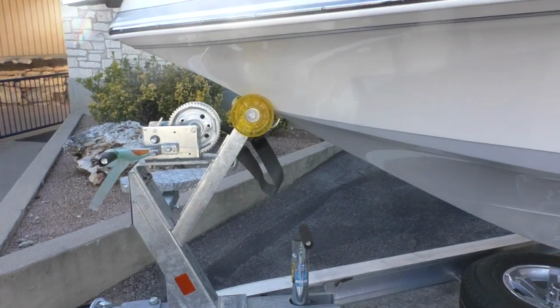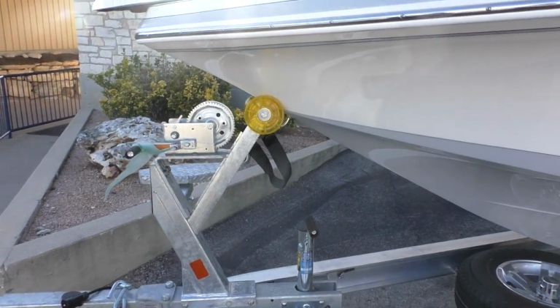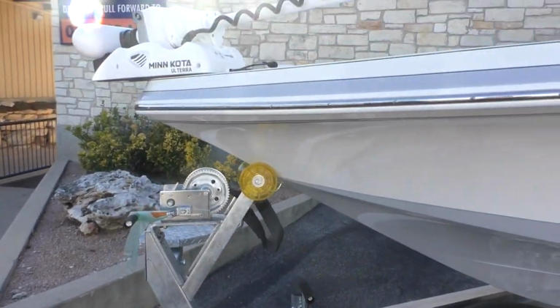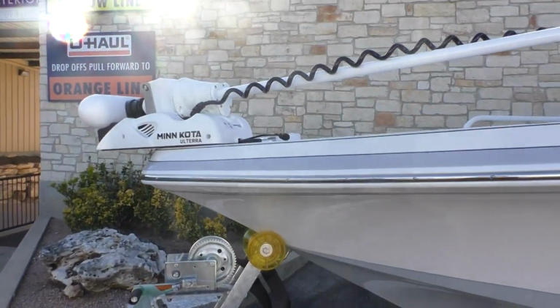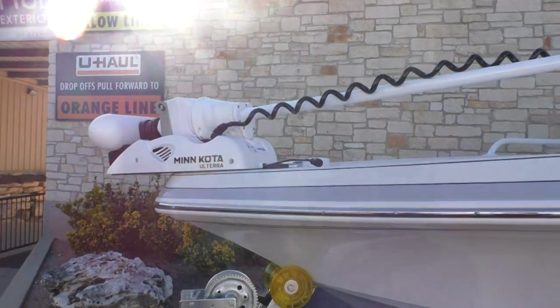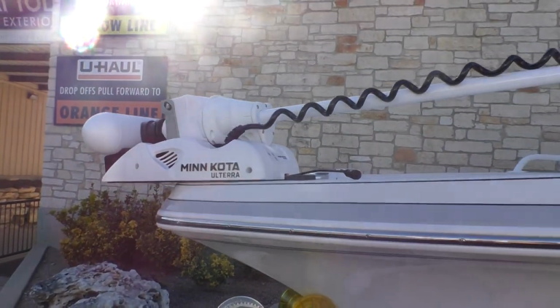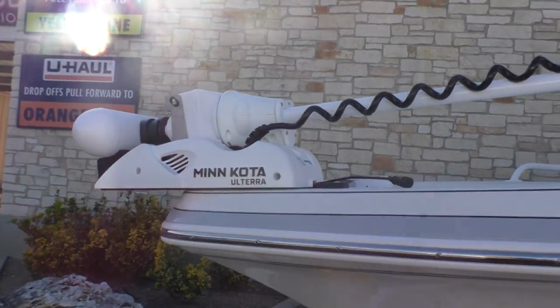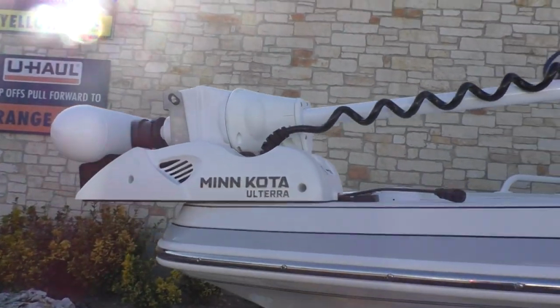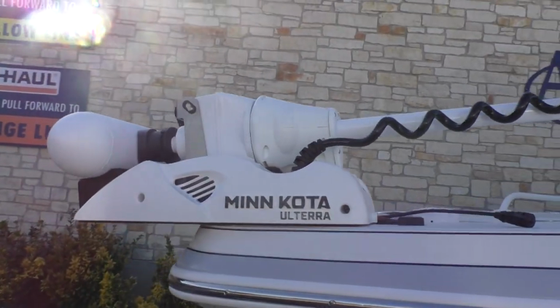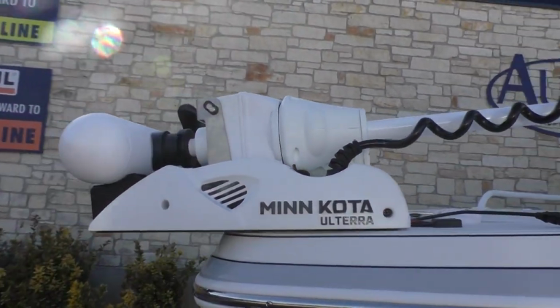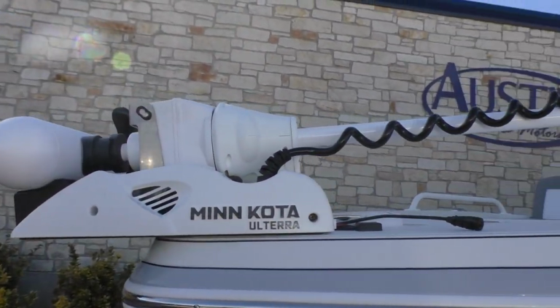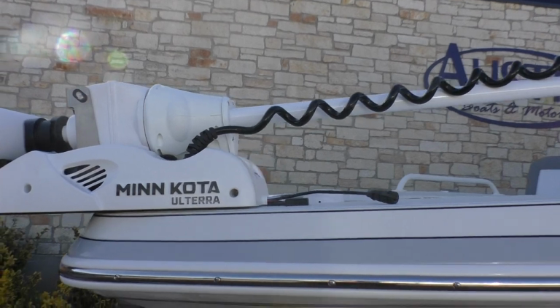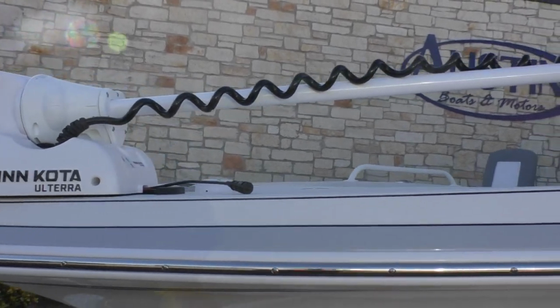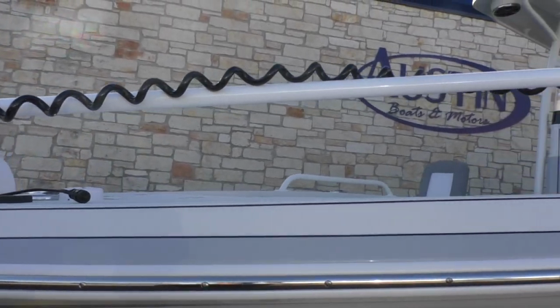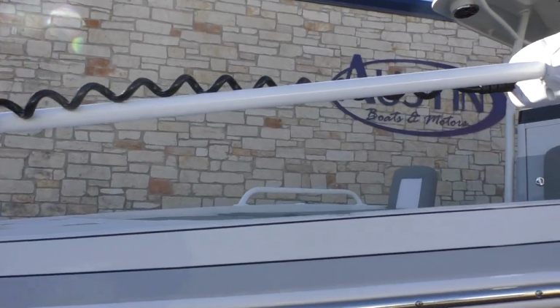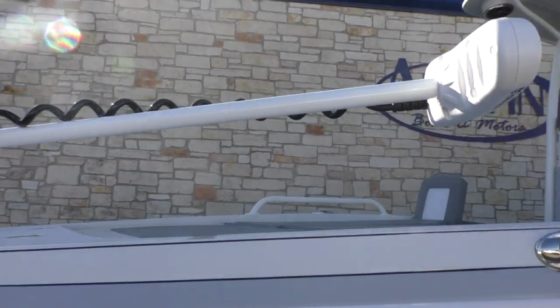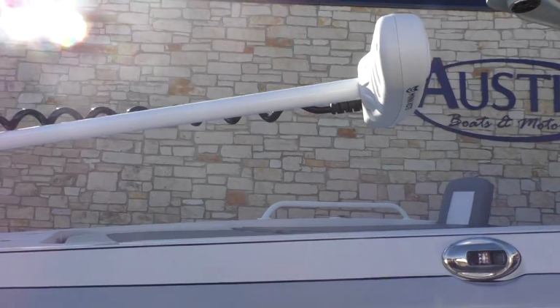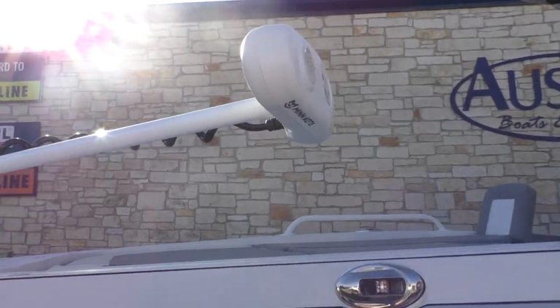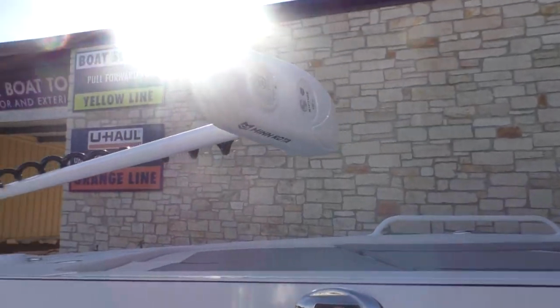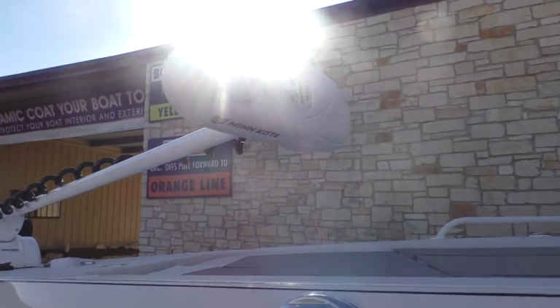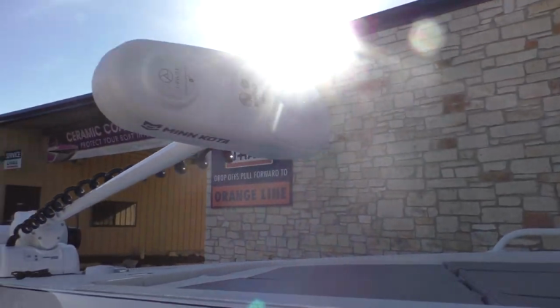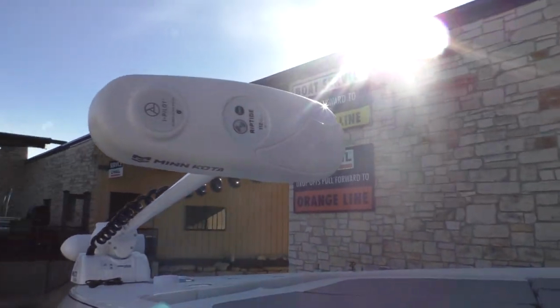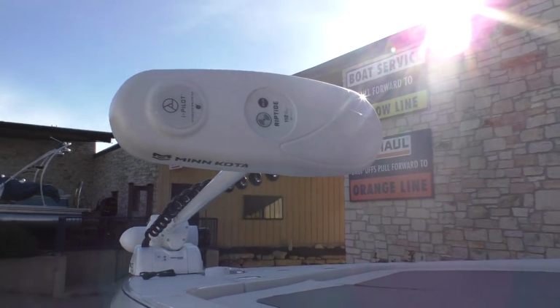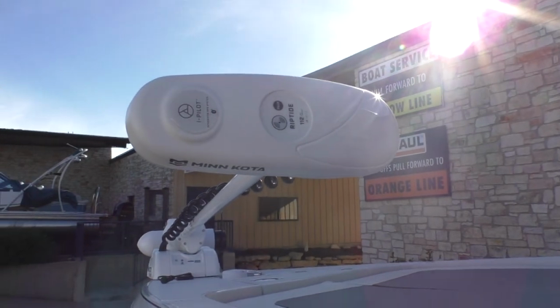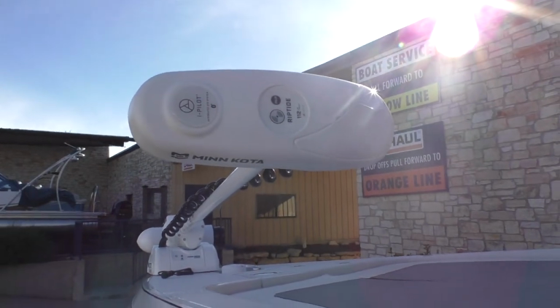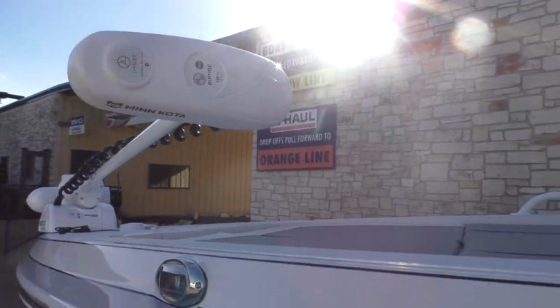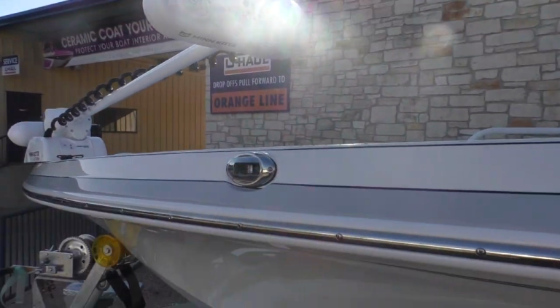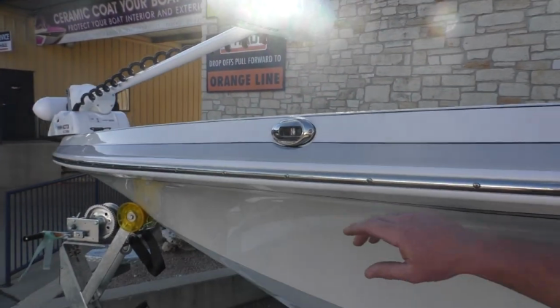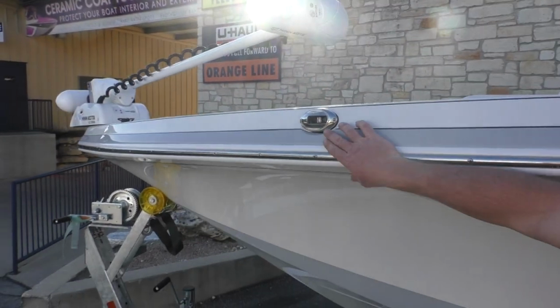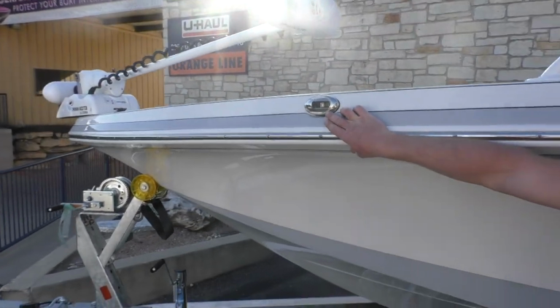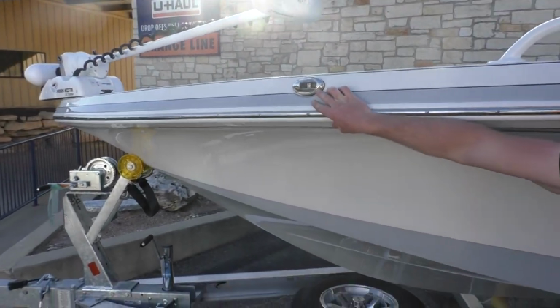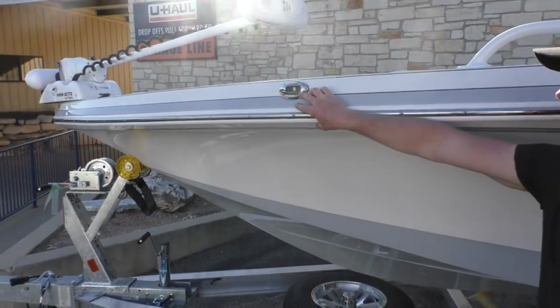Right above that you're gonna see you have a Minn Kota Ultra — it is gonna be the iPilot. That guy is gonna come with 112 pounds of thrust, 36 volts, and right below that you're gonna see you have your sidewall nav lights.